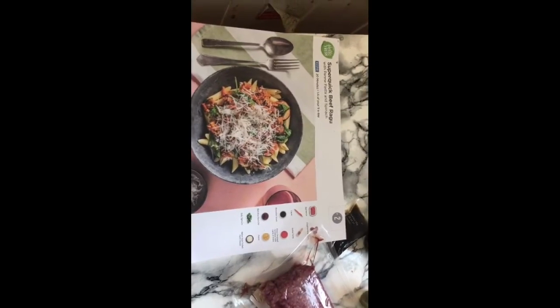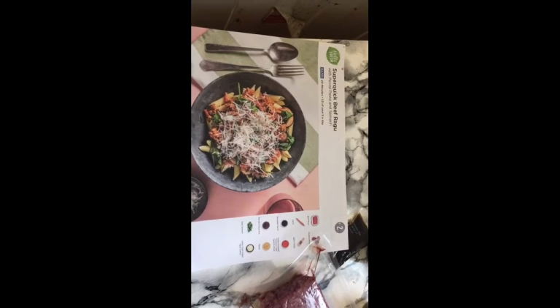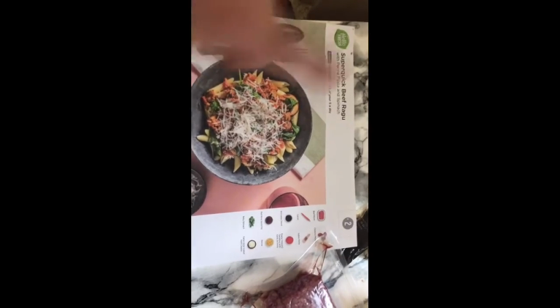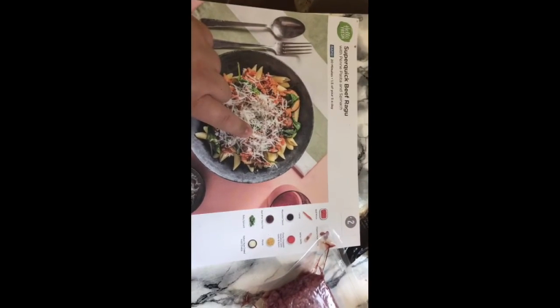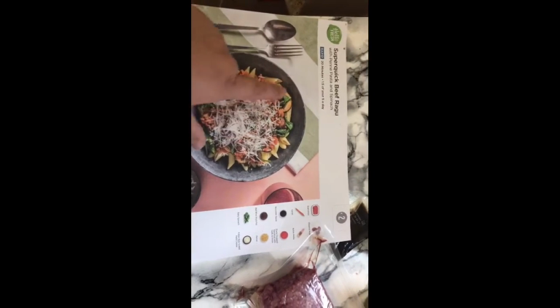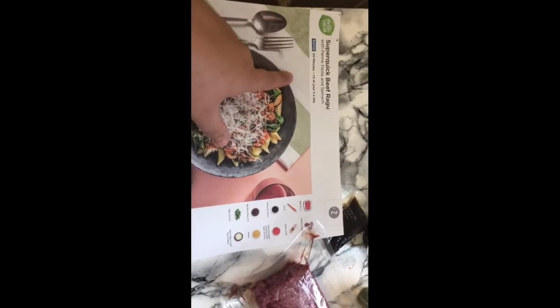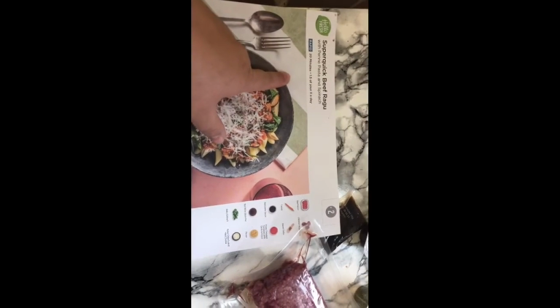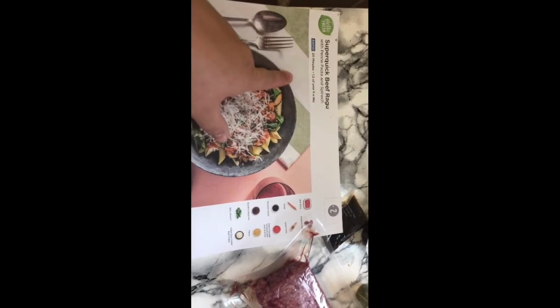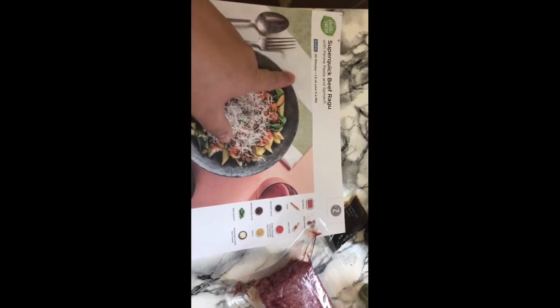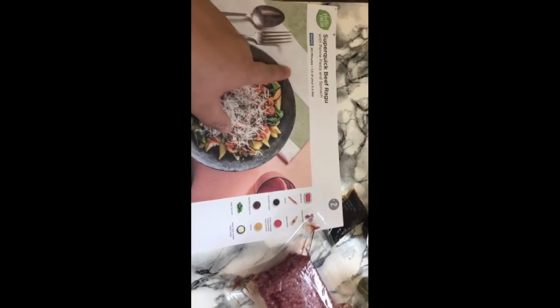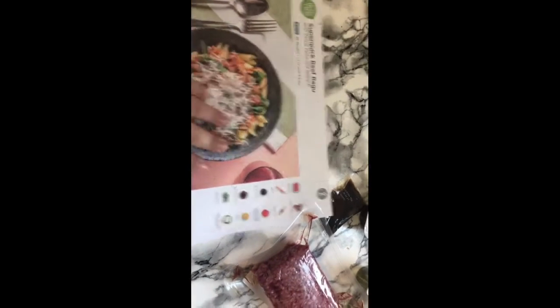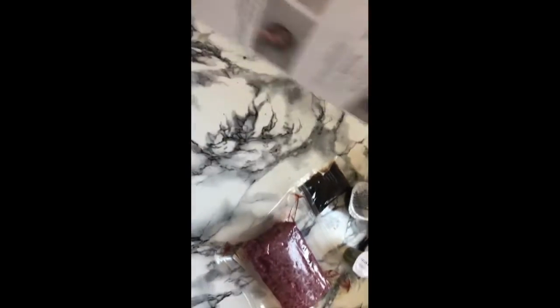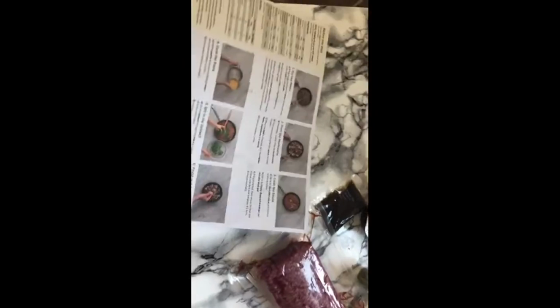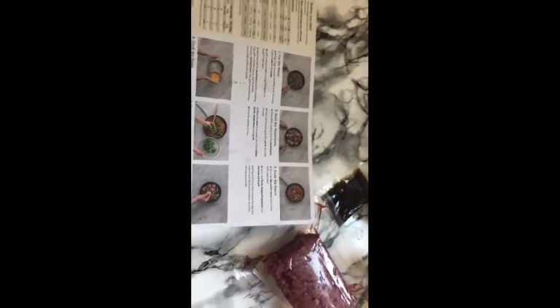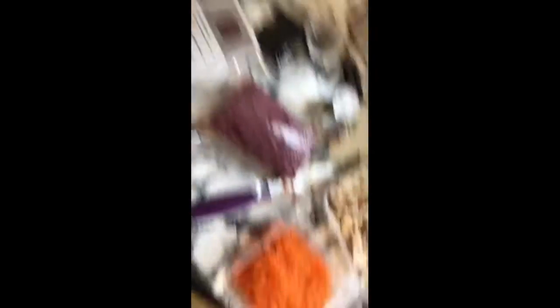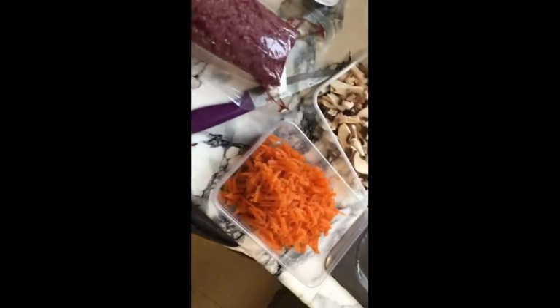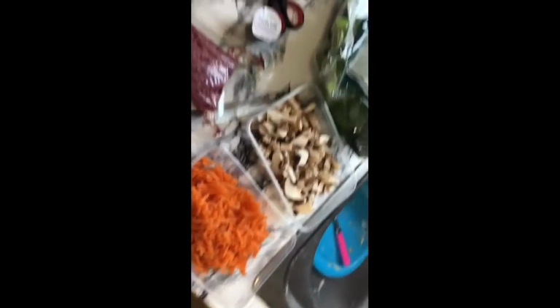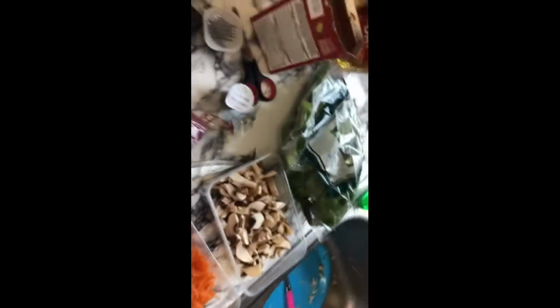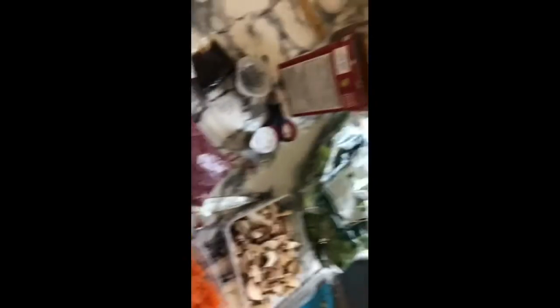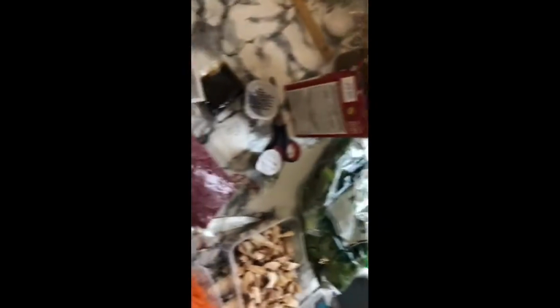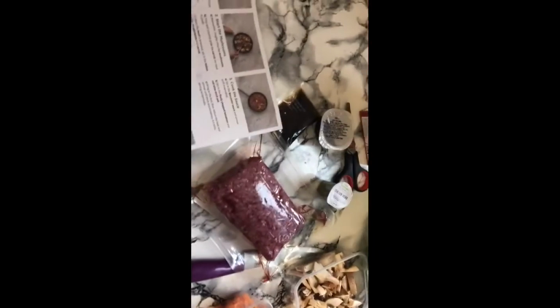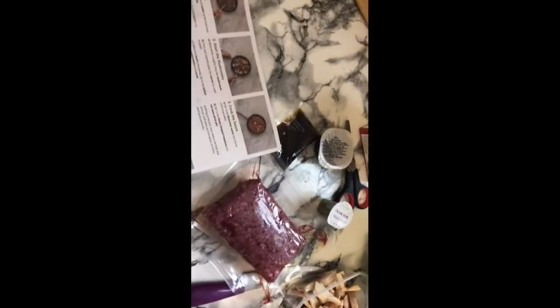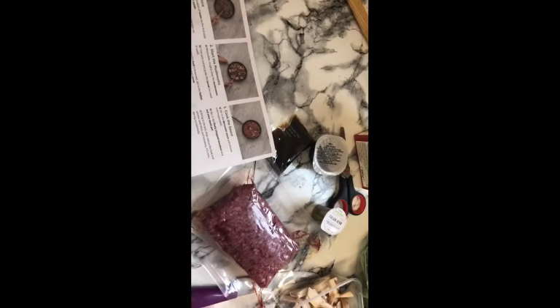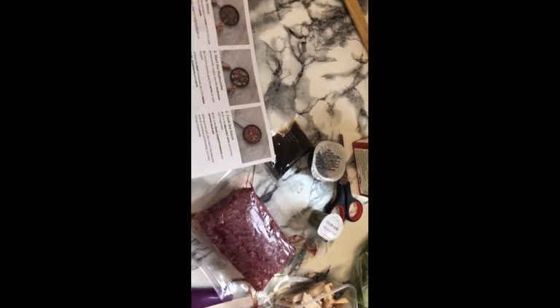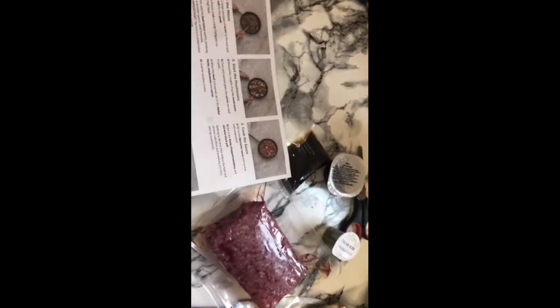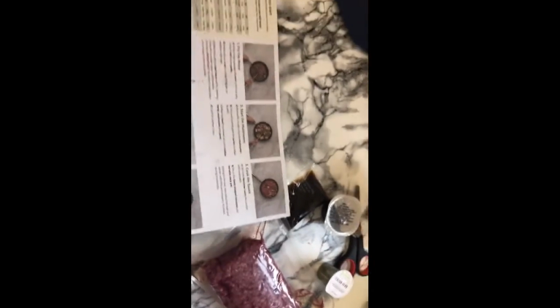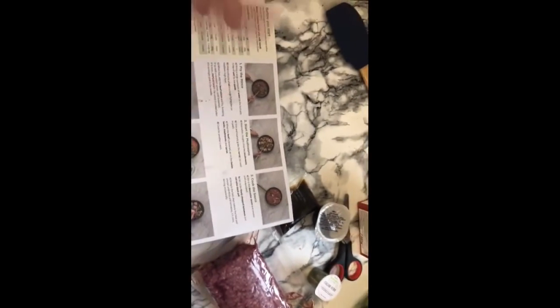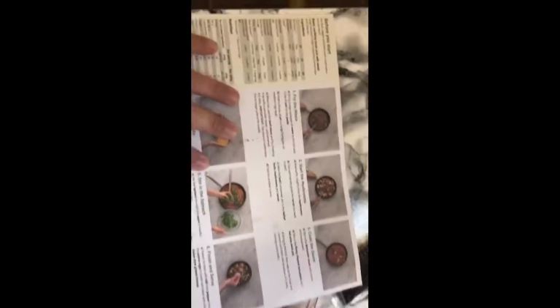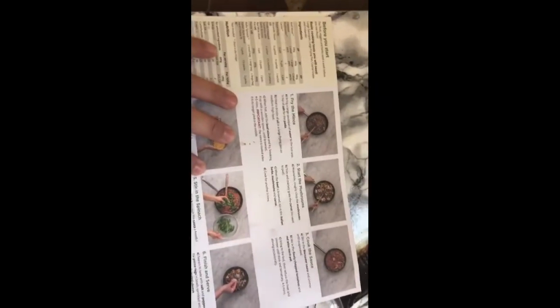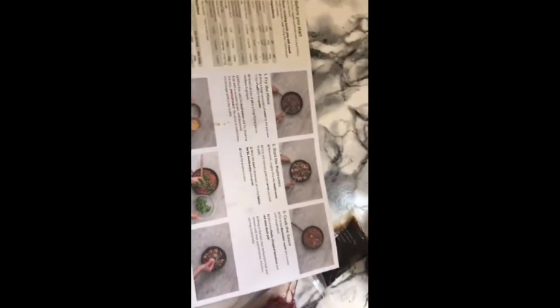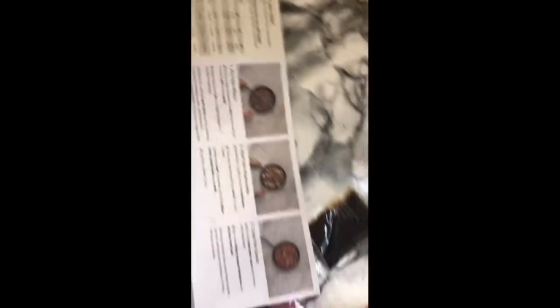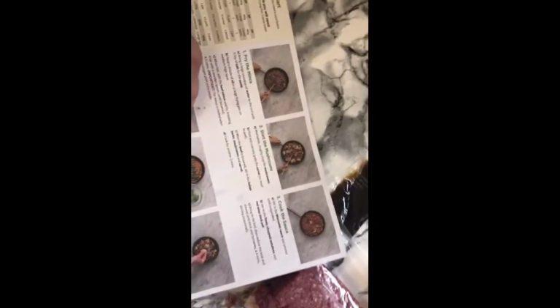Hi! So today's is super quick — beef ragu with penne pasta and spinach. I have already prepared half the stuff and the pasta's actually in my pressure cooker, done, because I don't want the video to be a hundred years long. So we're going to fry the mince.